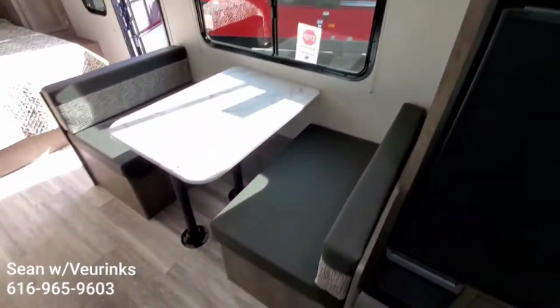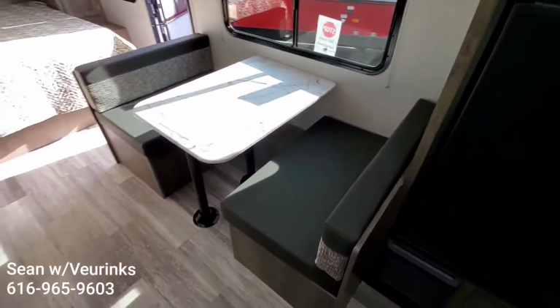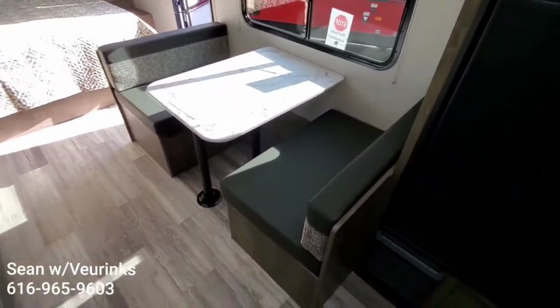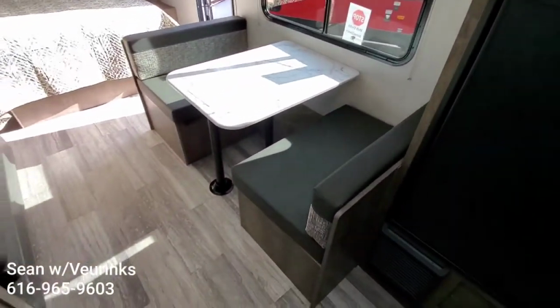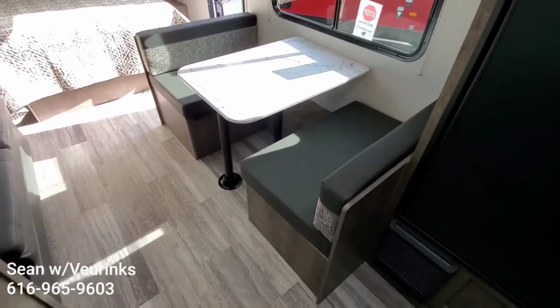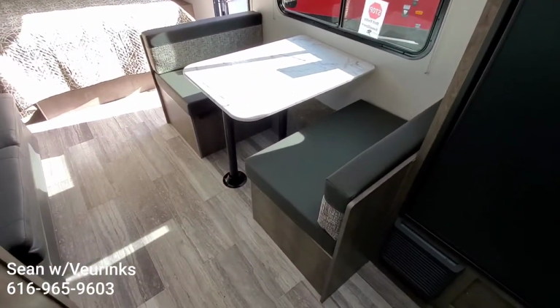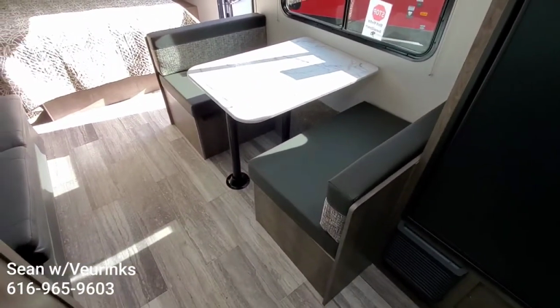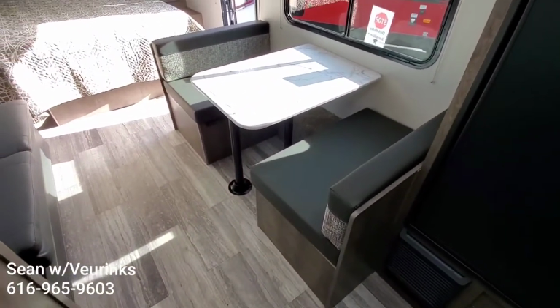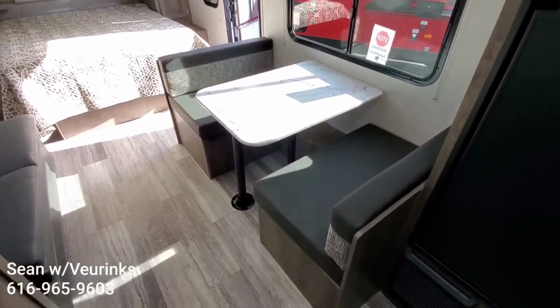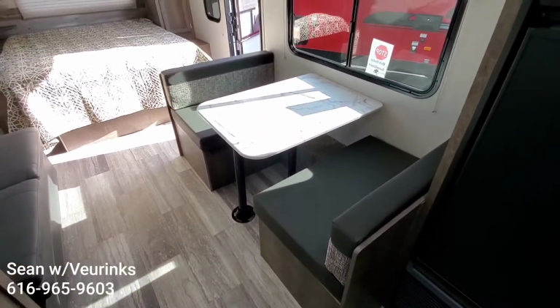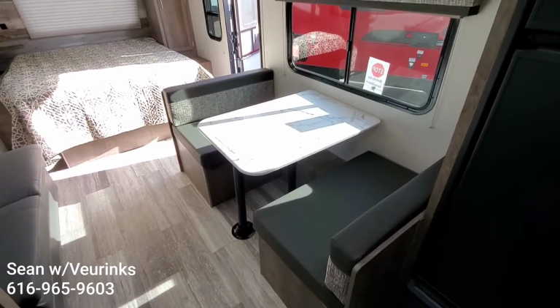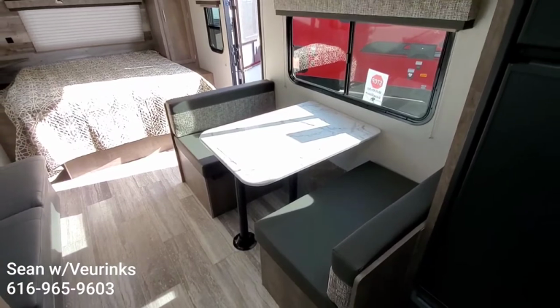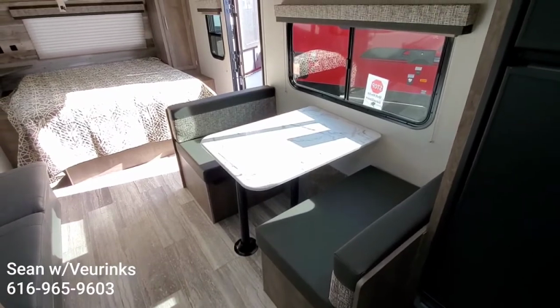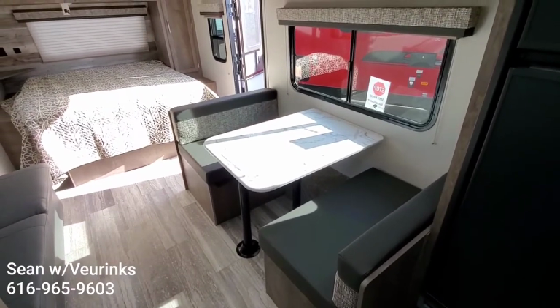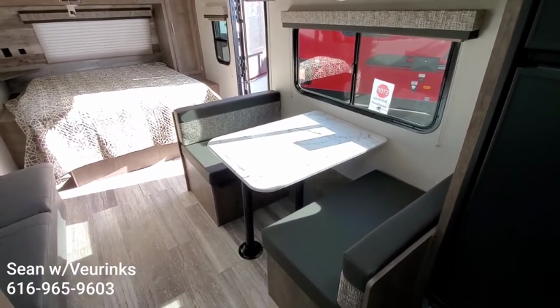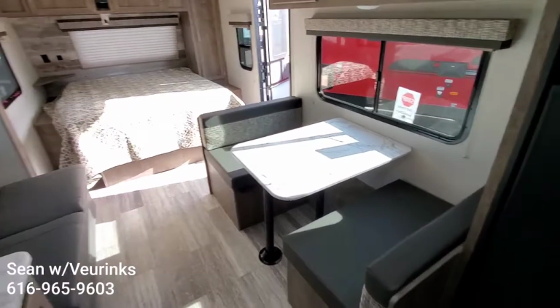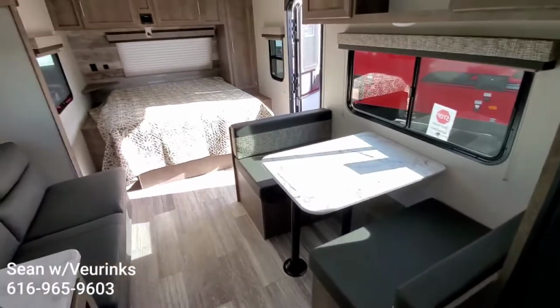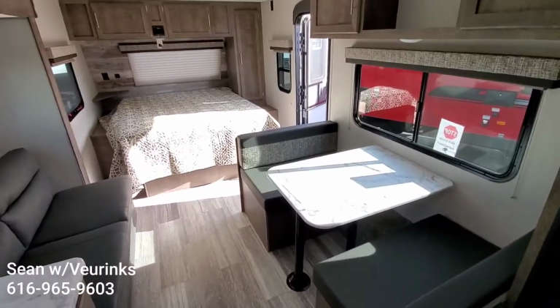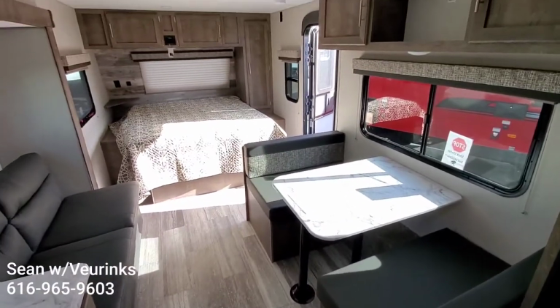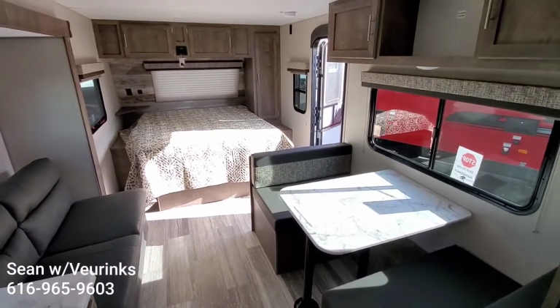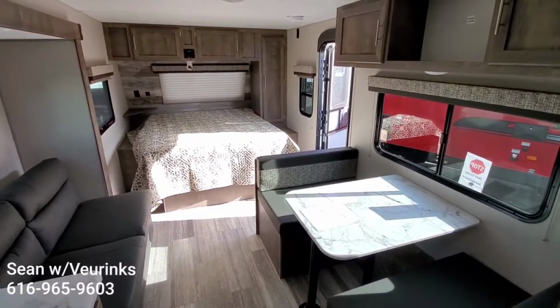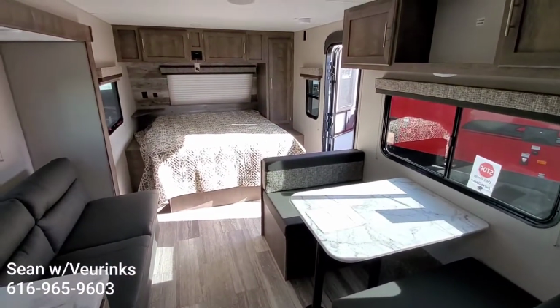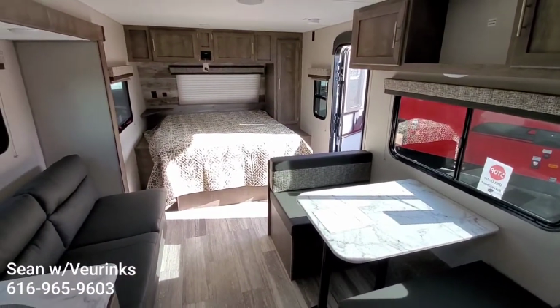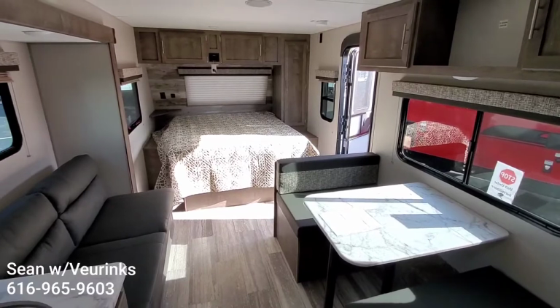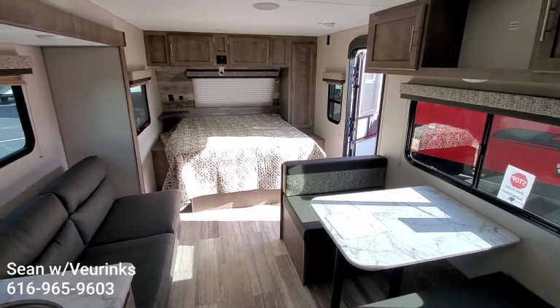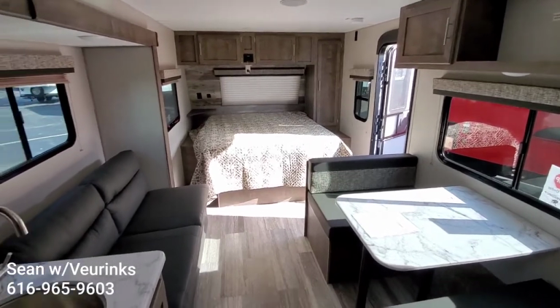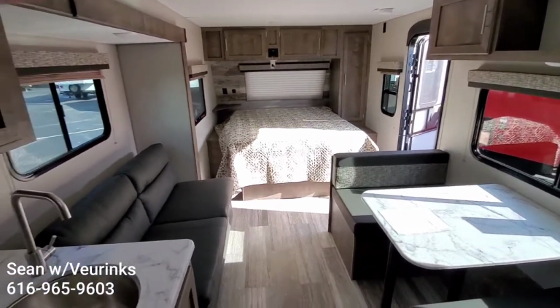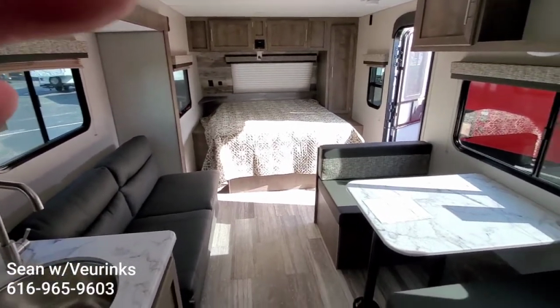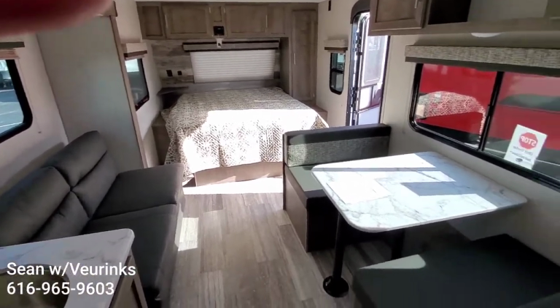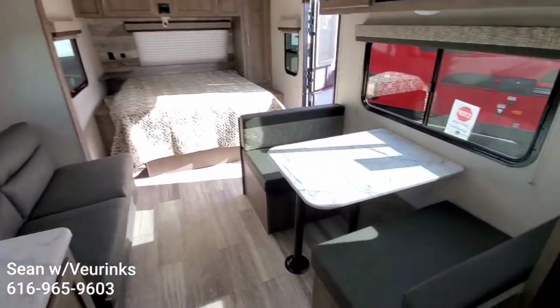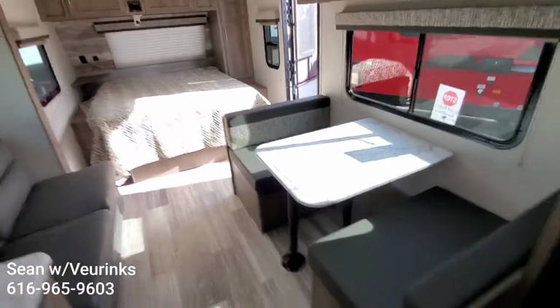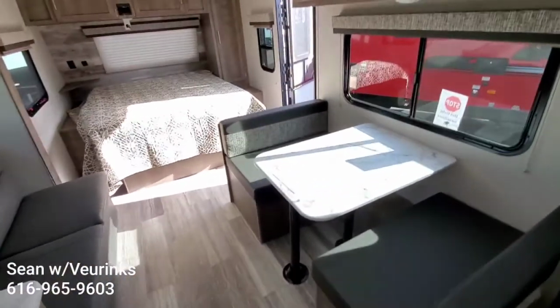You've got your 4-person dinette with storage under either side, and that's also going to fold down into an extra bed. Technically this would be a 6-person sleeper: 2 on the bed, 2 on the couch, and 2 on the dinette as well.